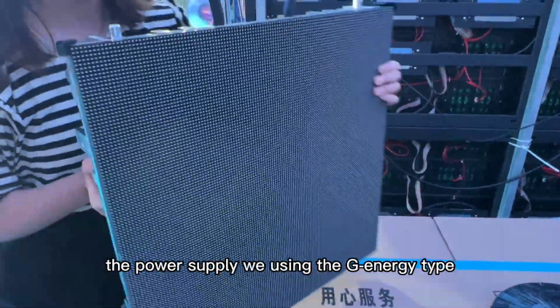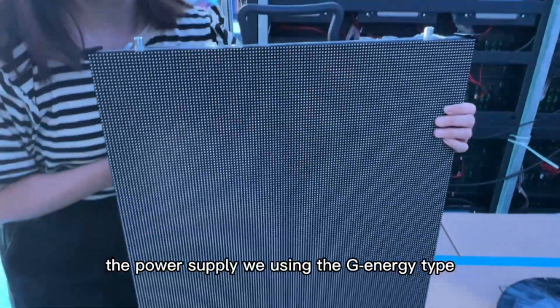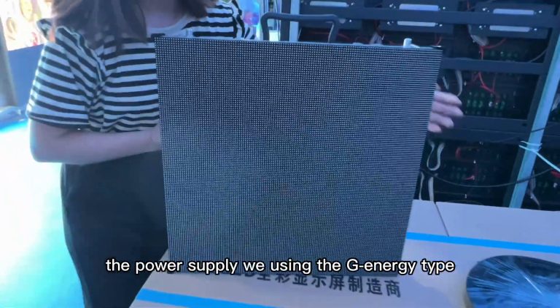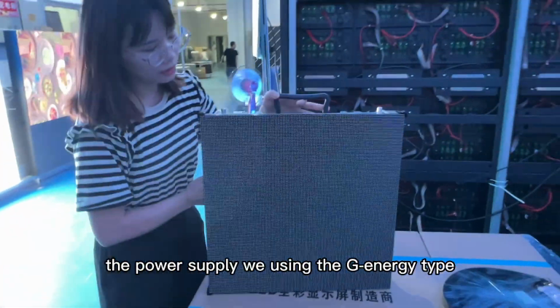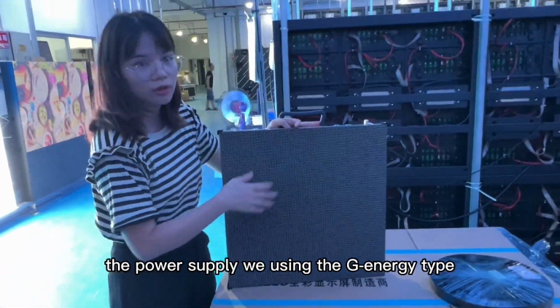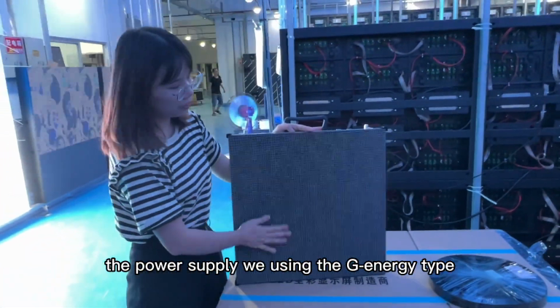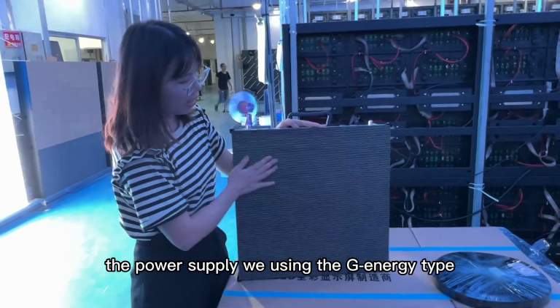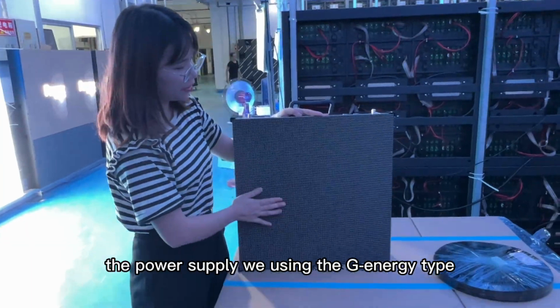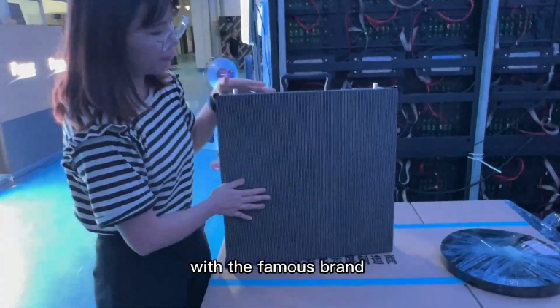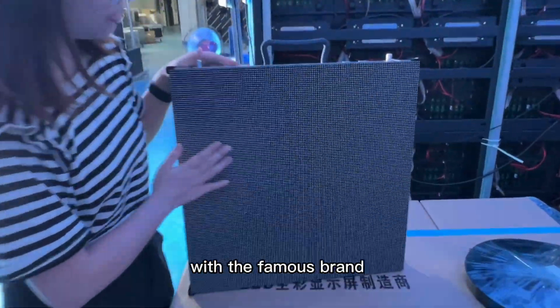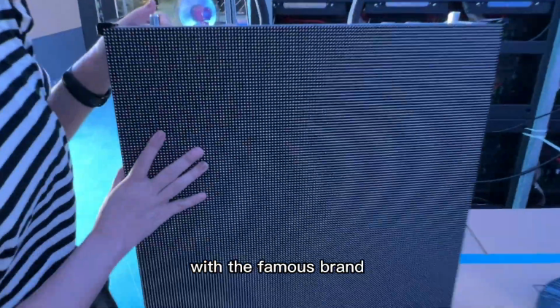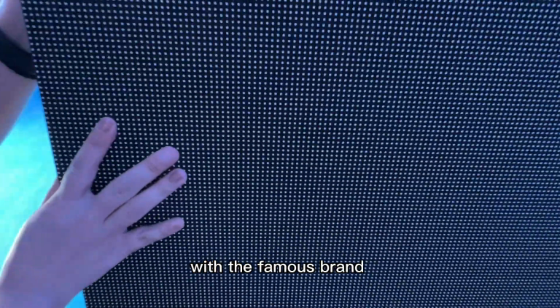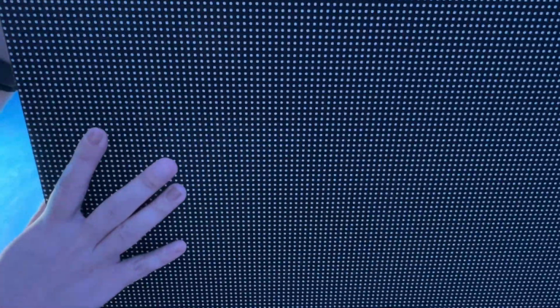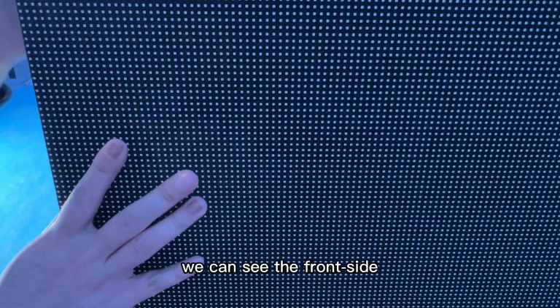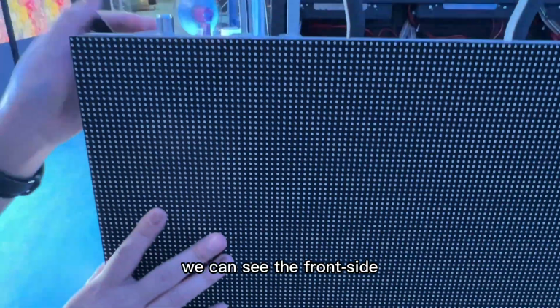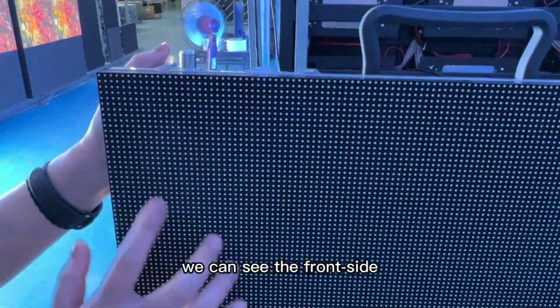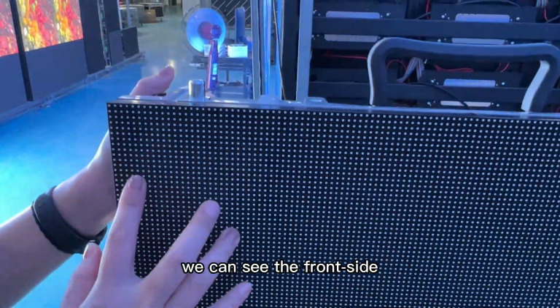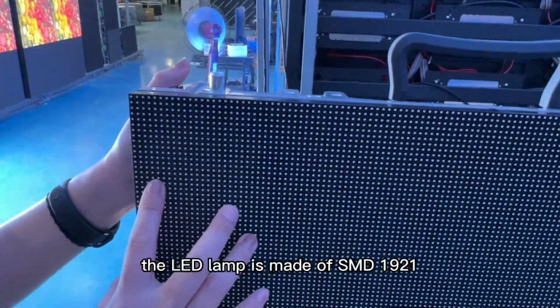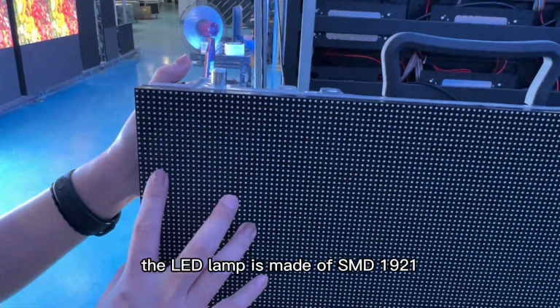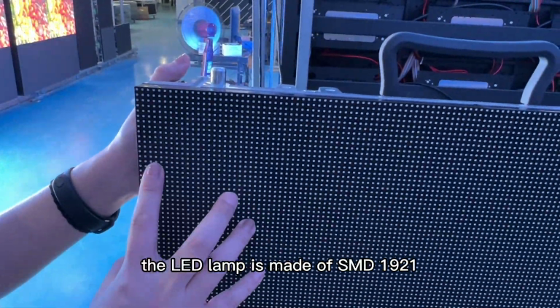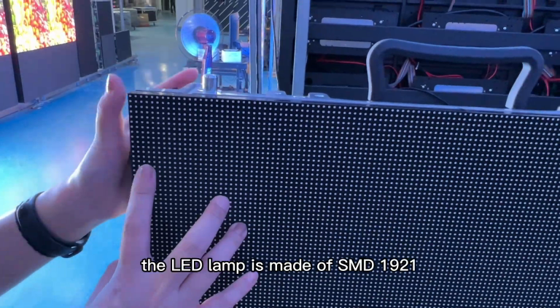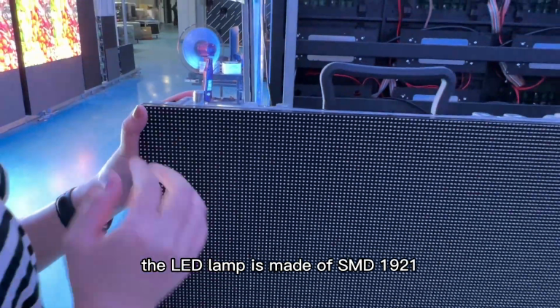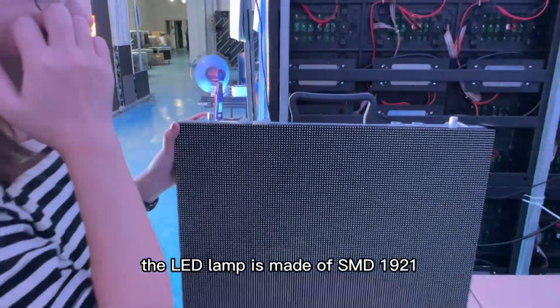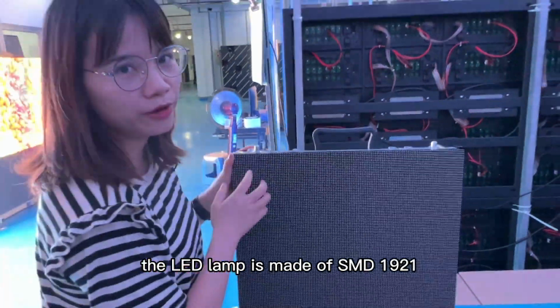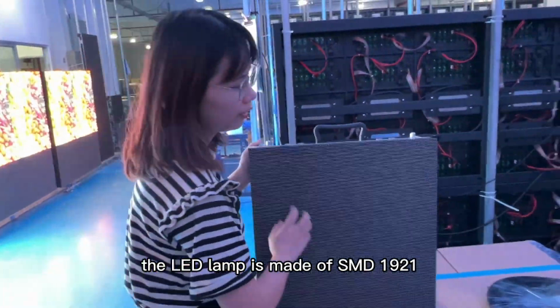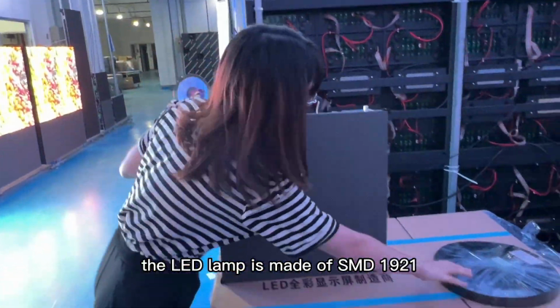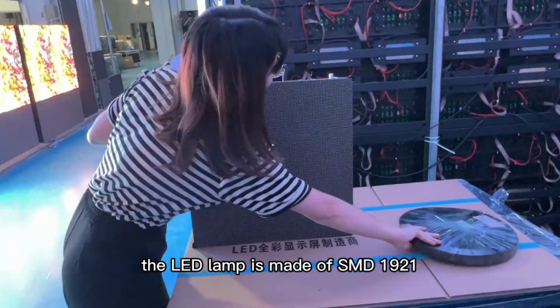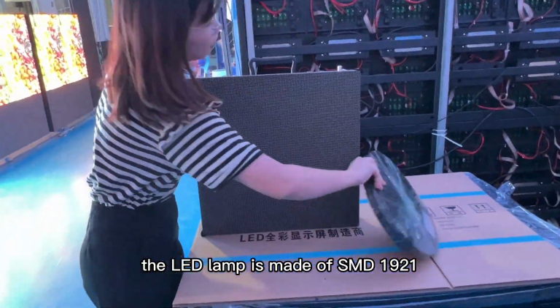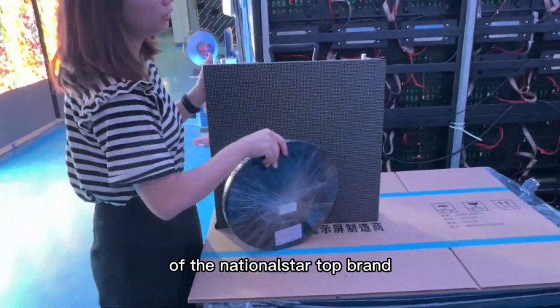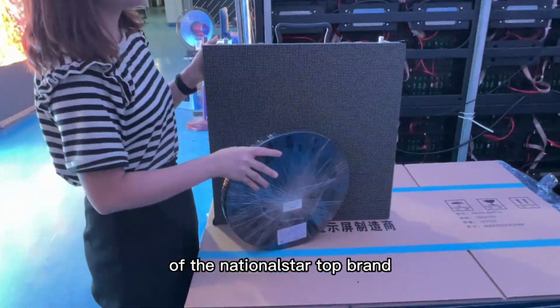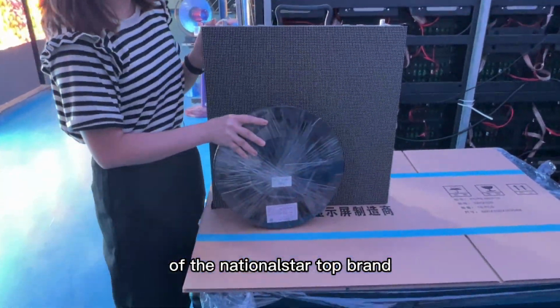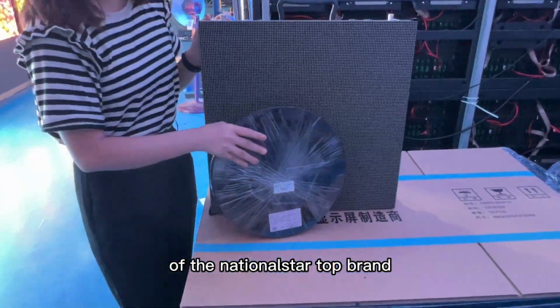The power supply we are using is the G-Energy type with a famous spring. We can see the front side. The LED lamp is made of the SMD1921 of the Nation Star top brand.